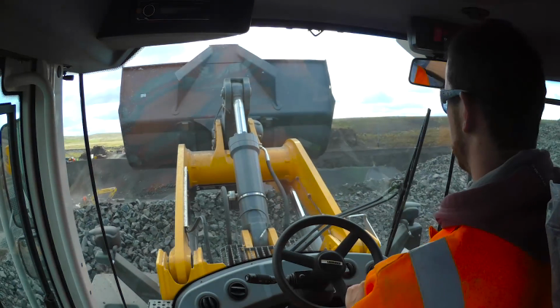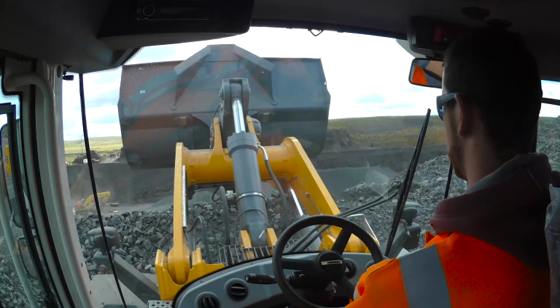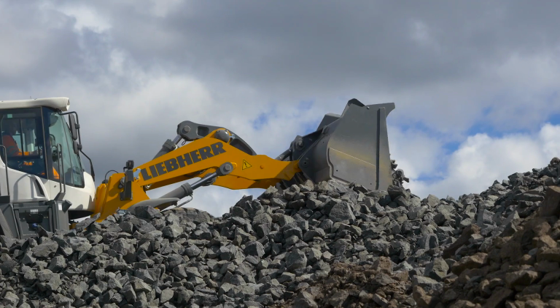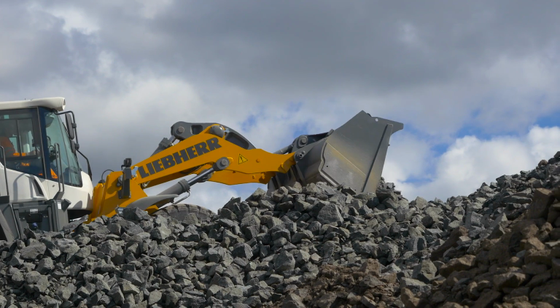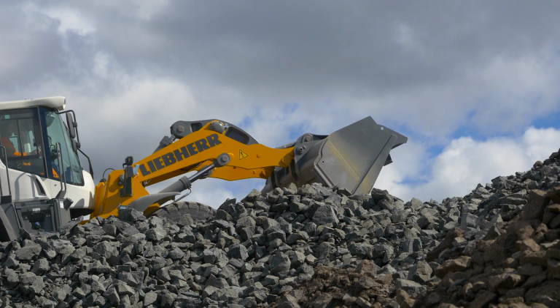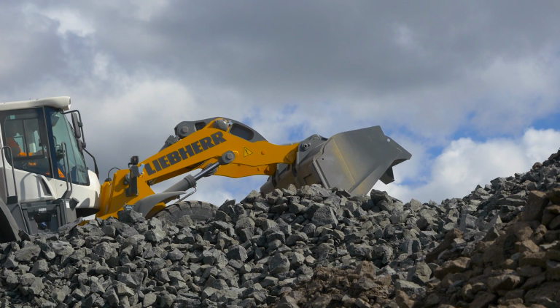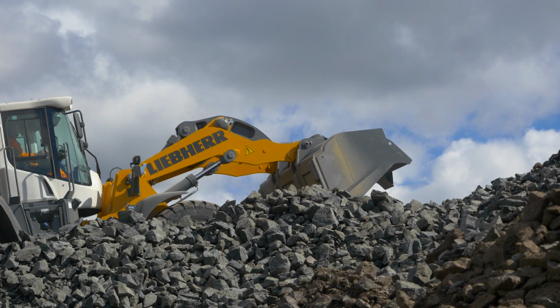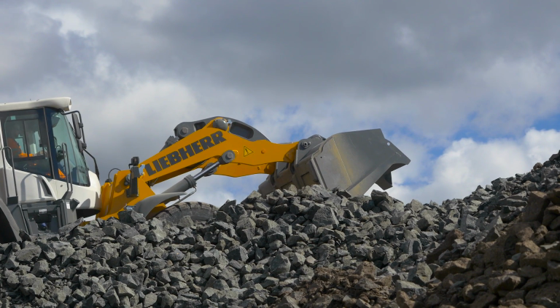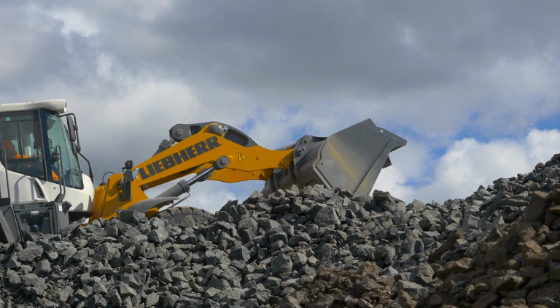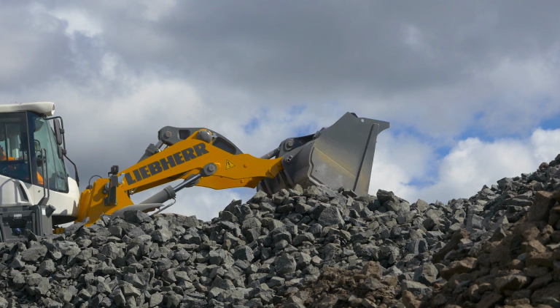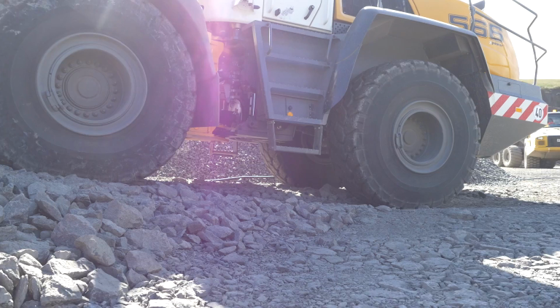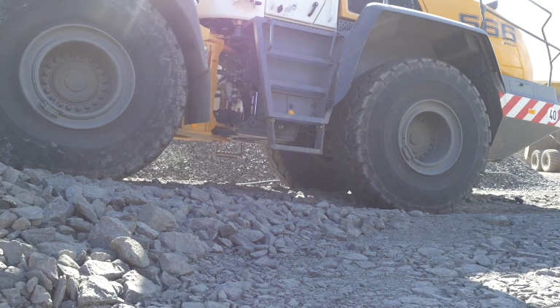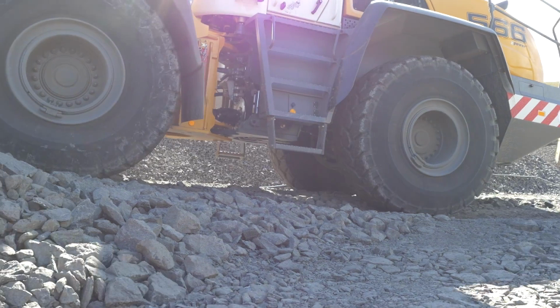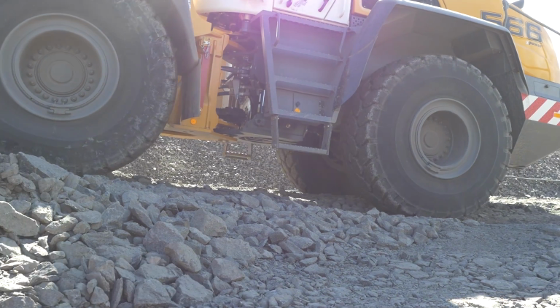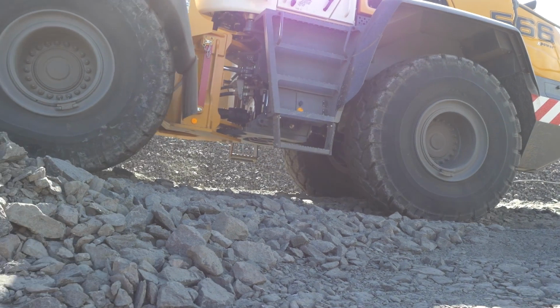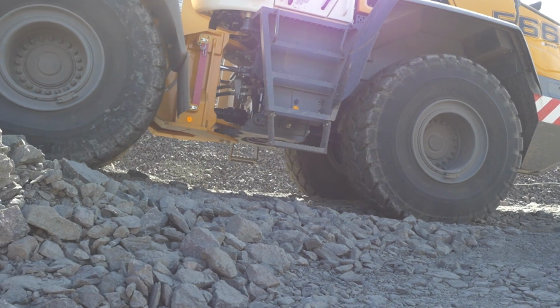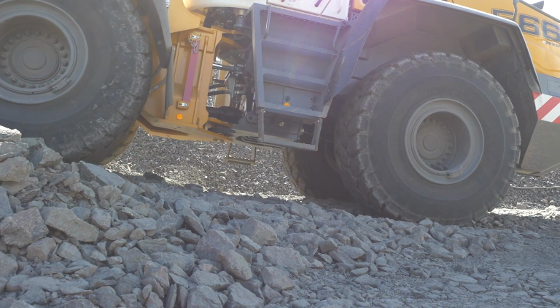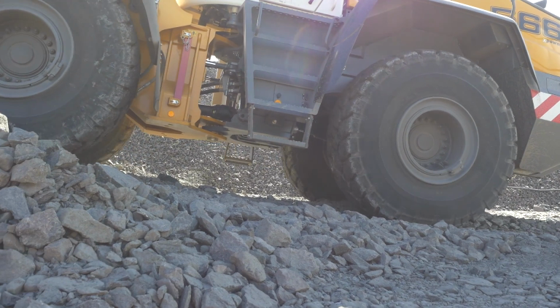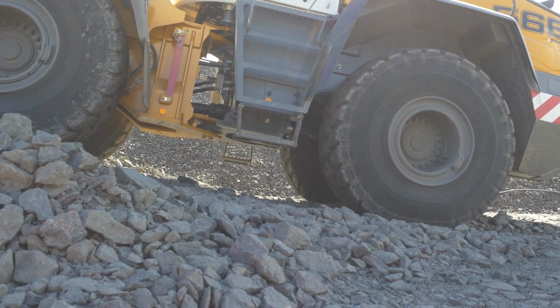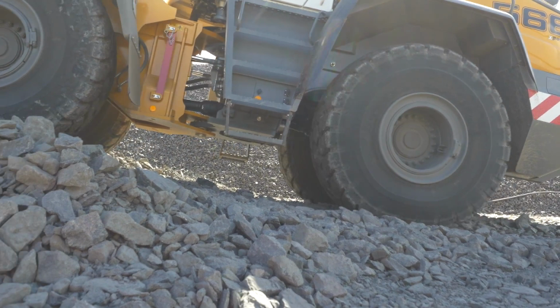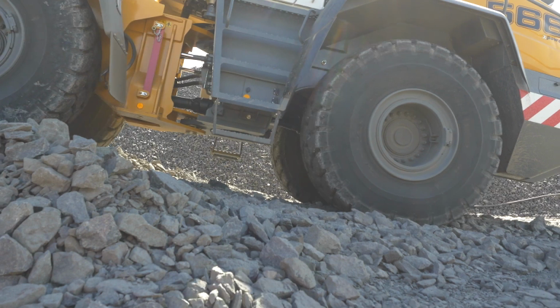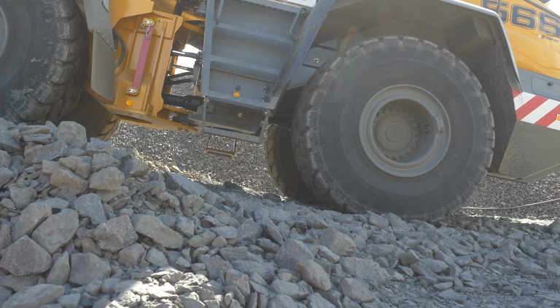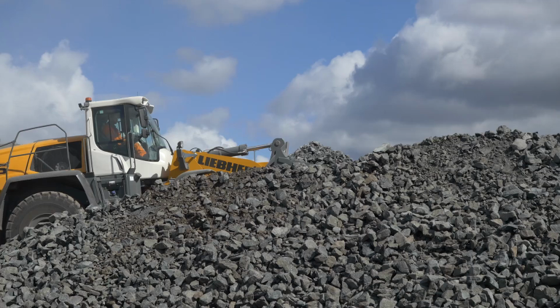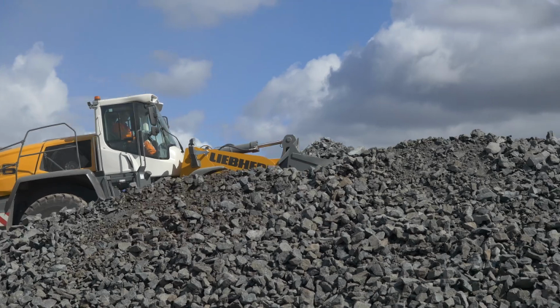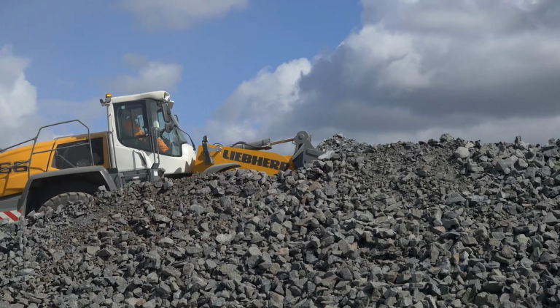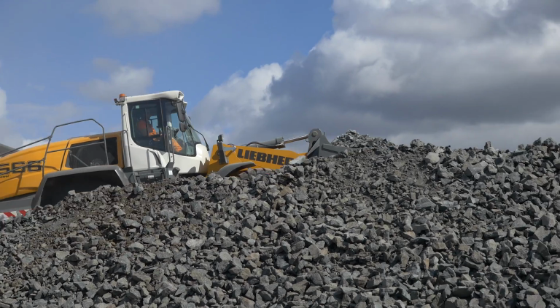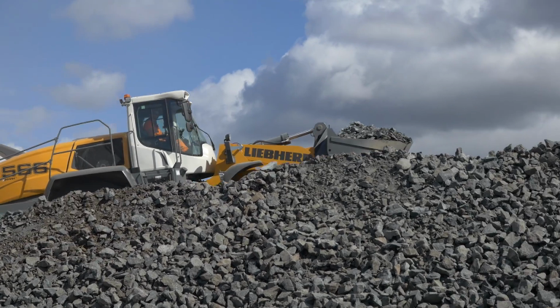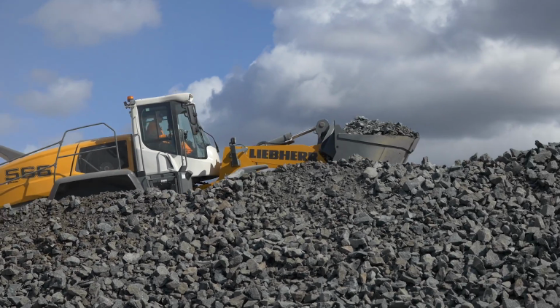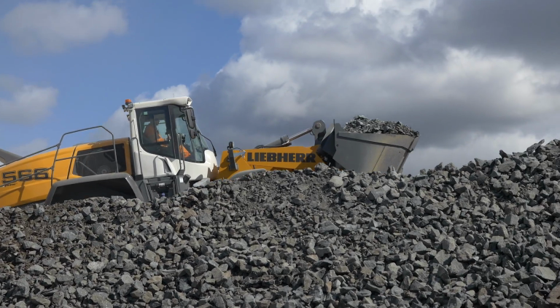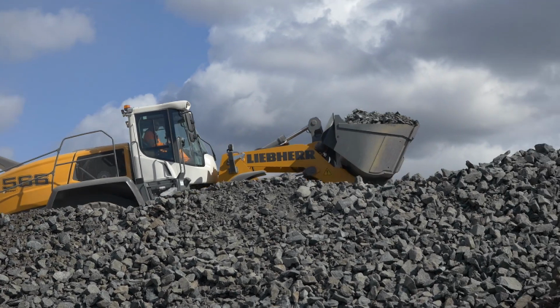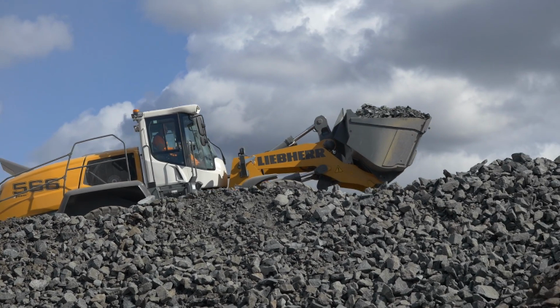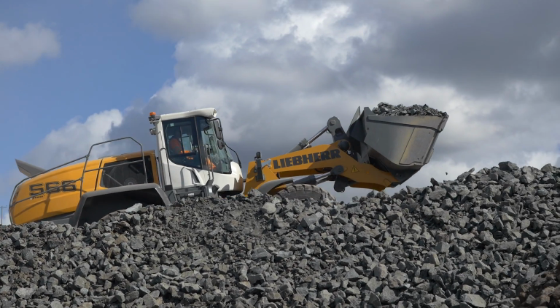Maintenance costs are reduced thanks to access points we have made easy to reach. The Liebherr SCR technology does not require a DPF or regeneration.